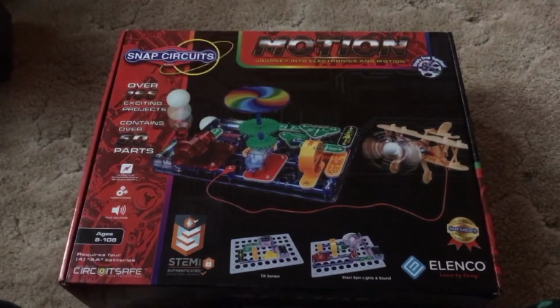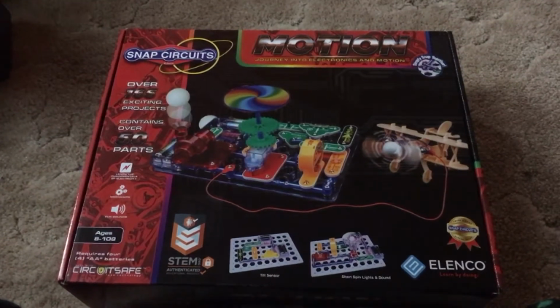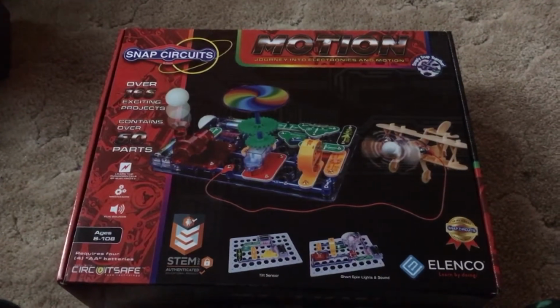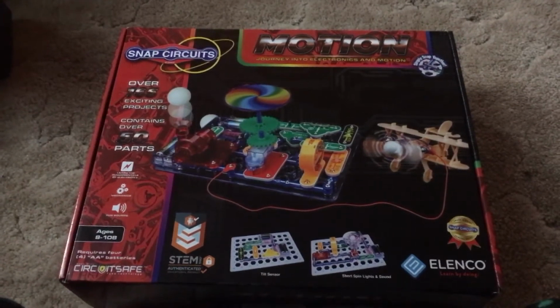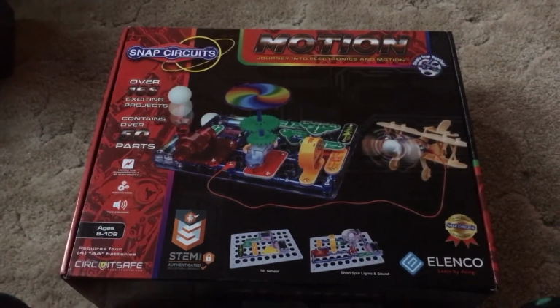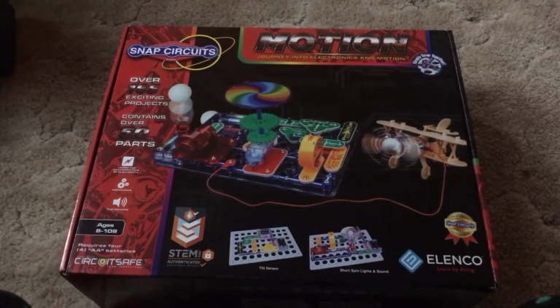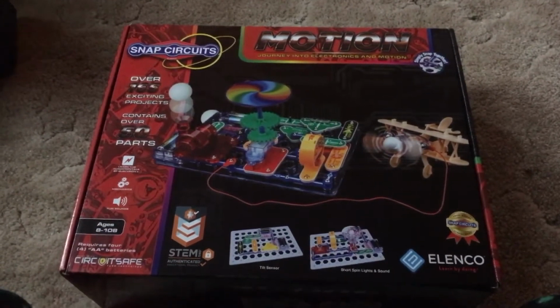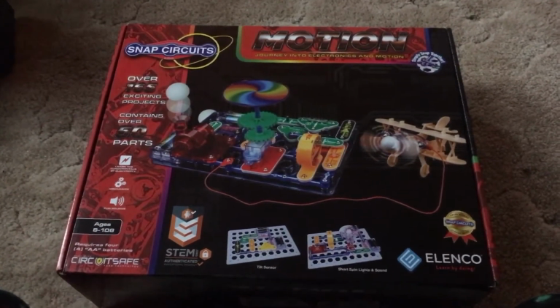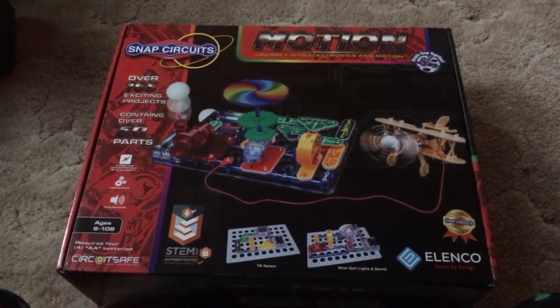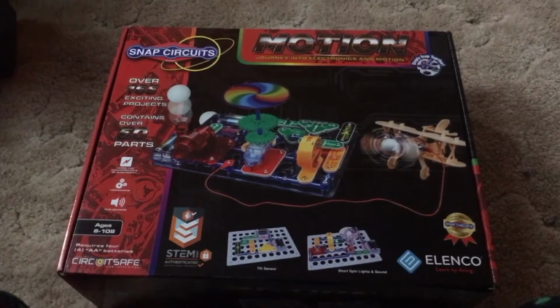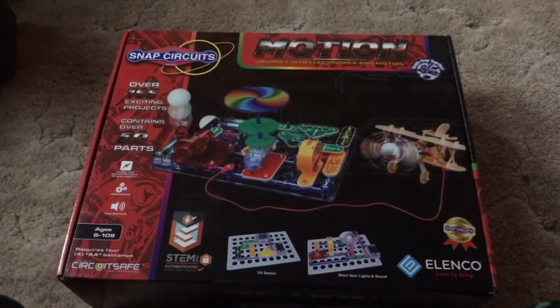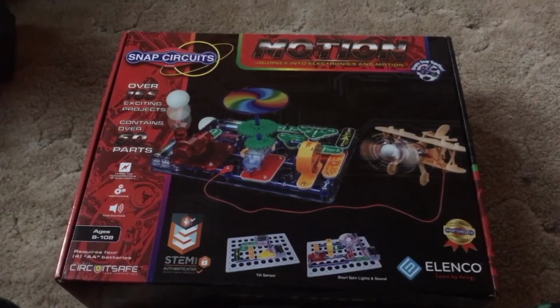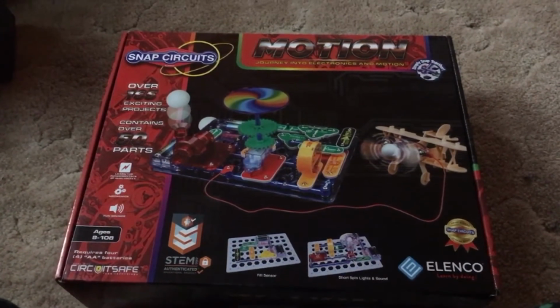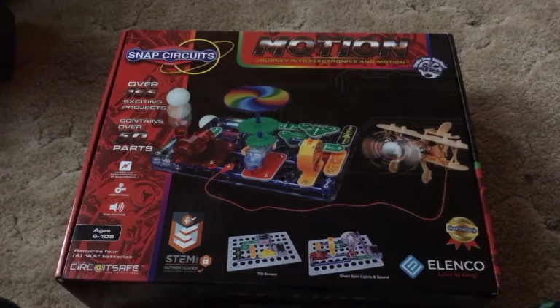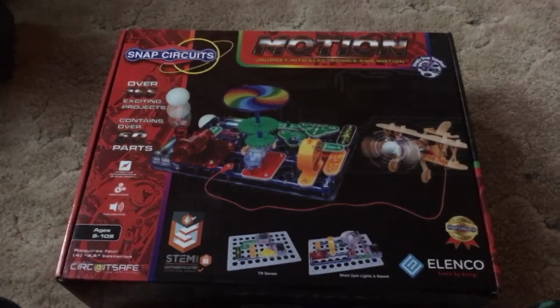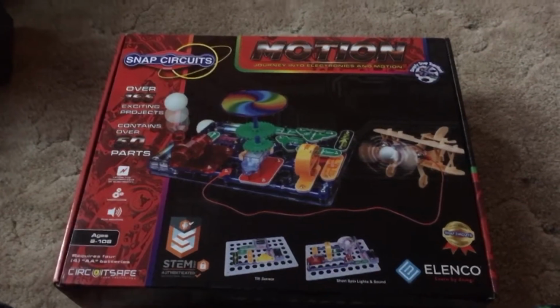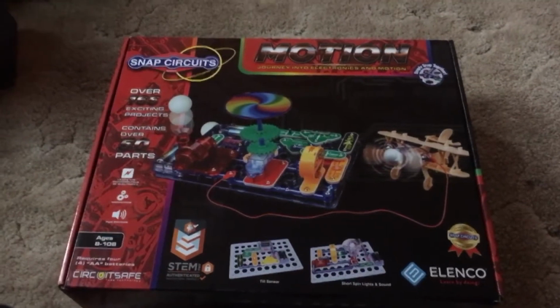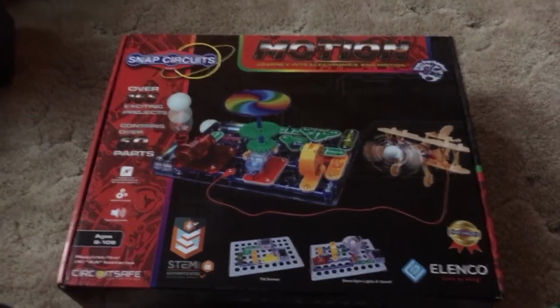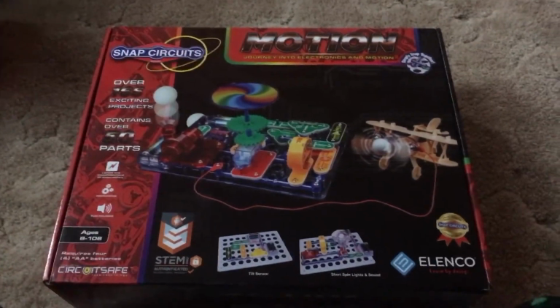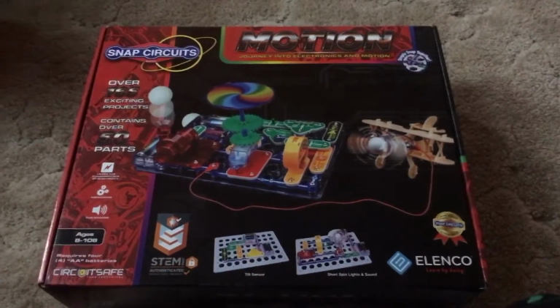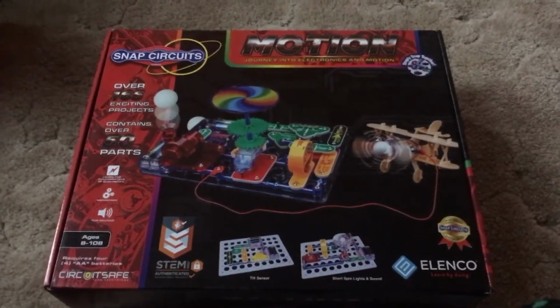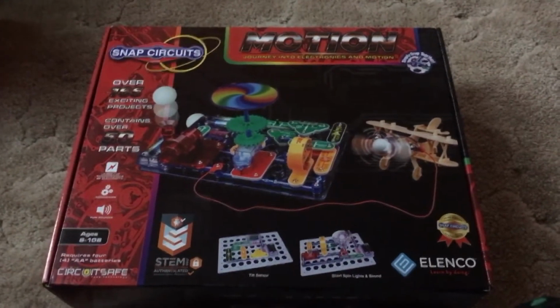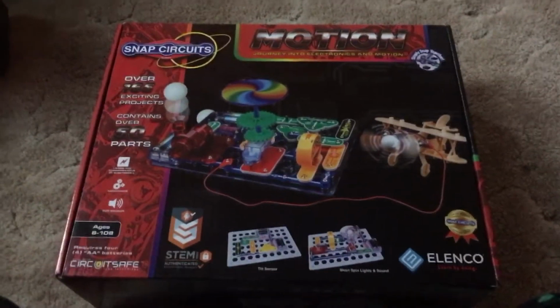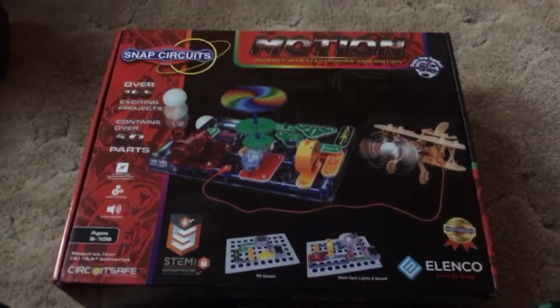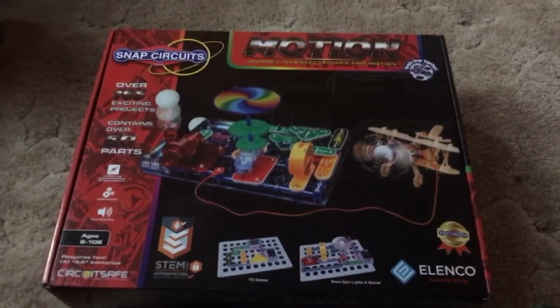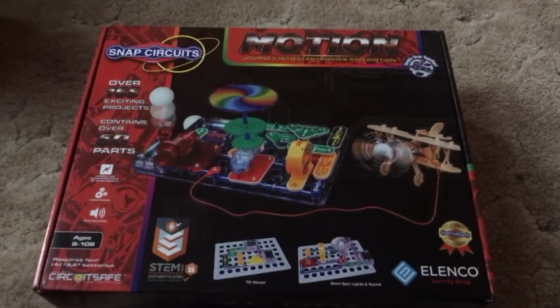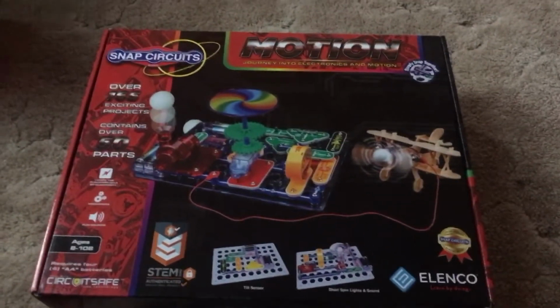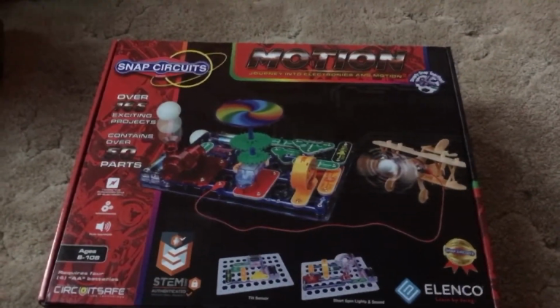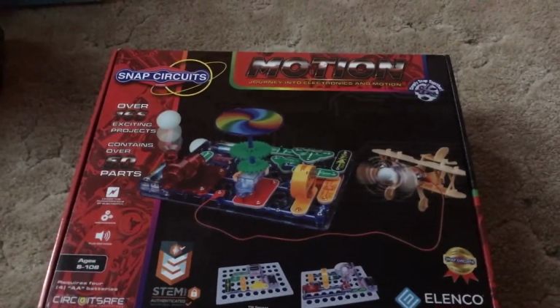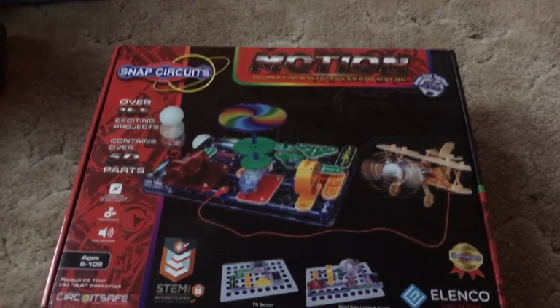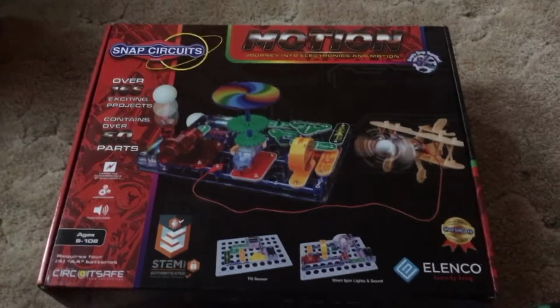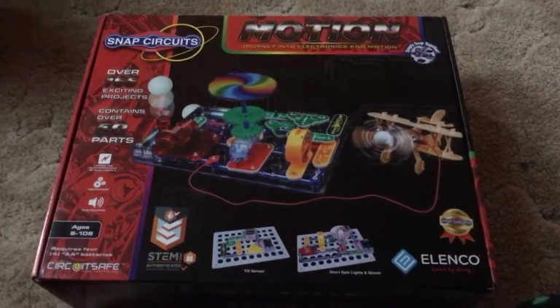Hello everybody and Merry Christmas. I am going to introduce to you the Snap Circuits Motion Kit.